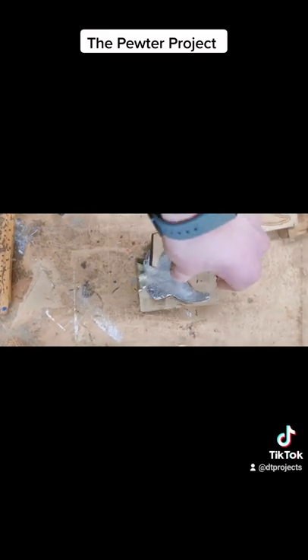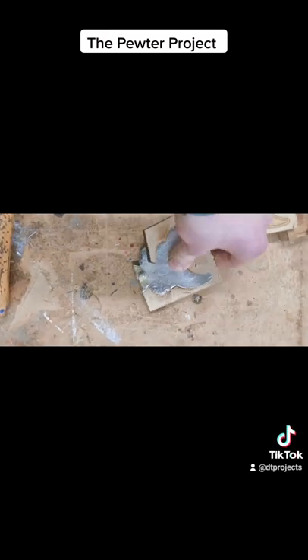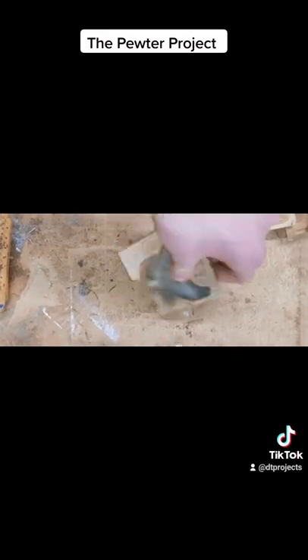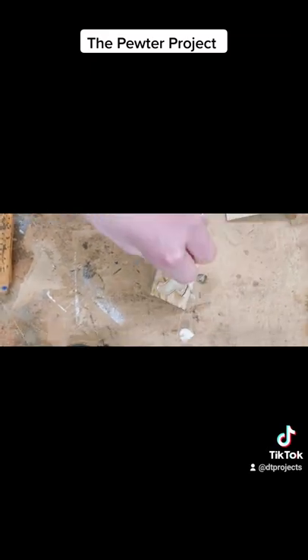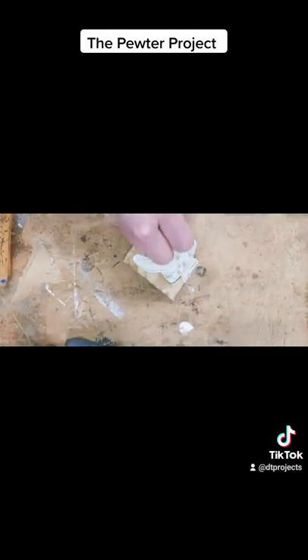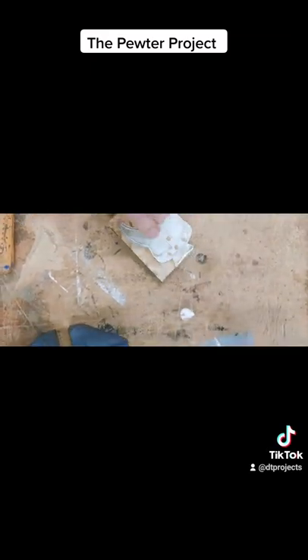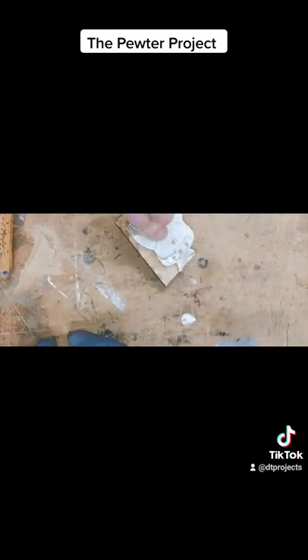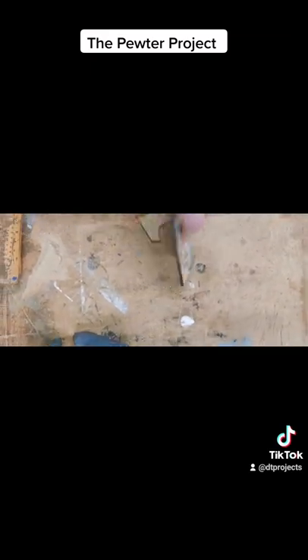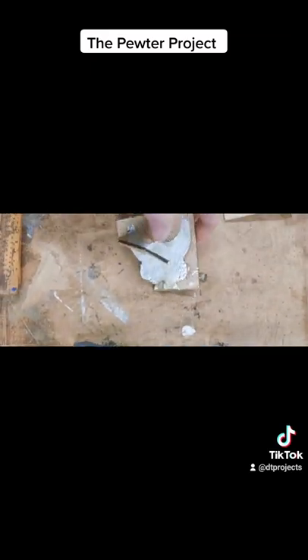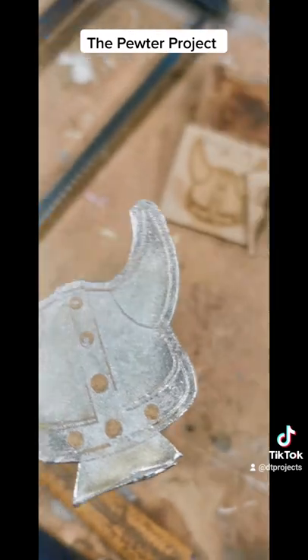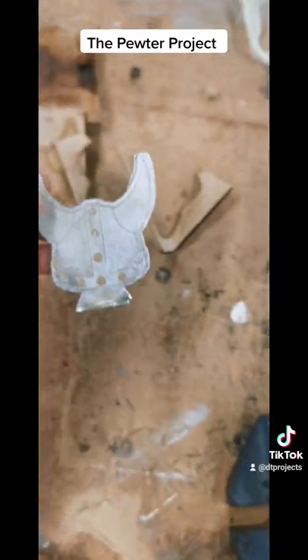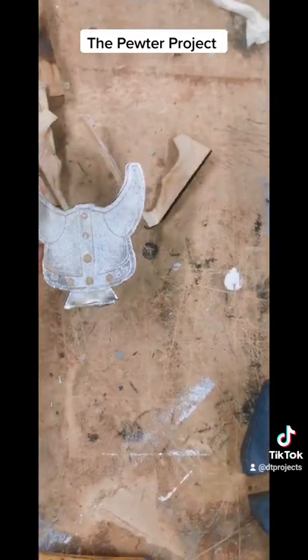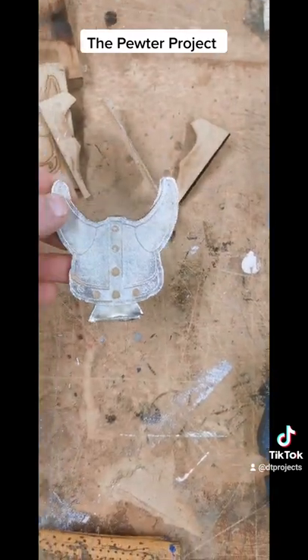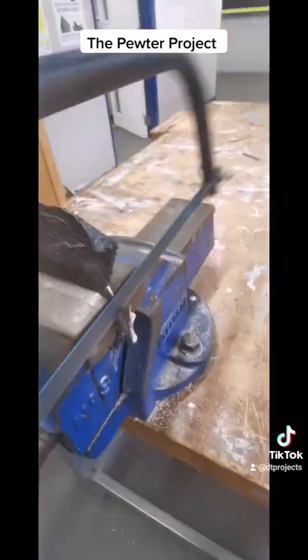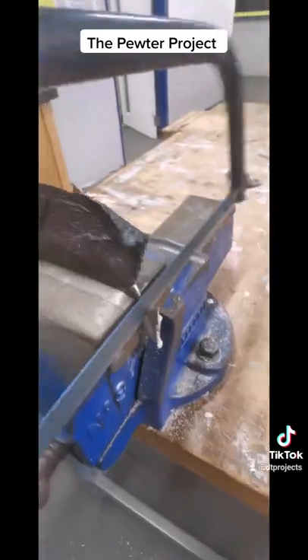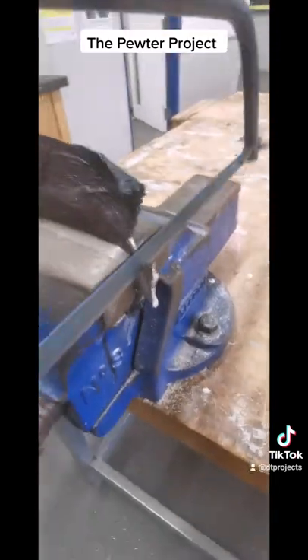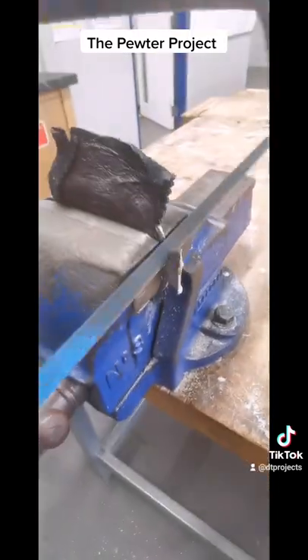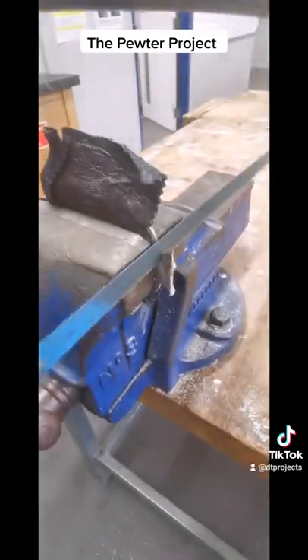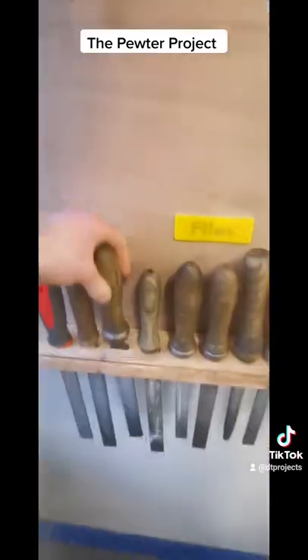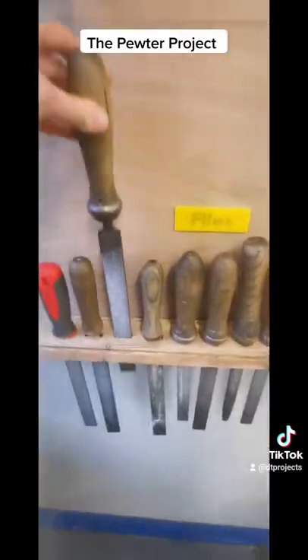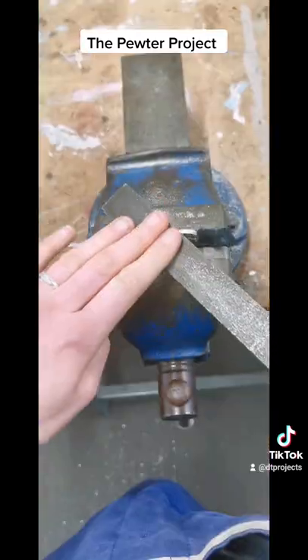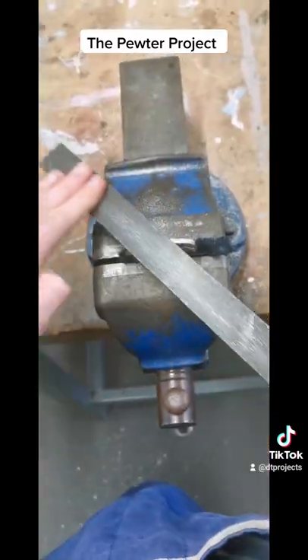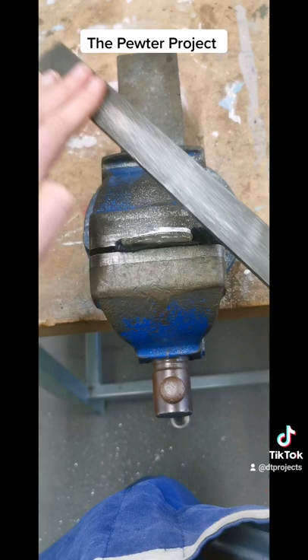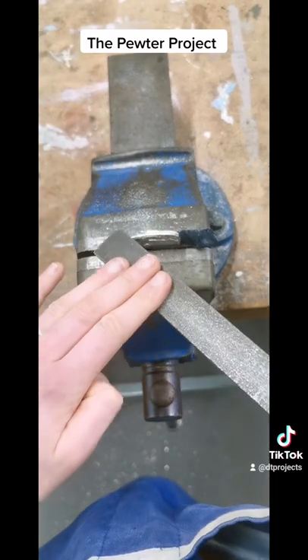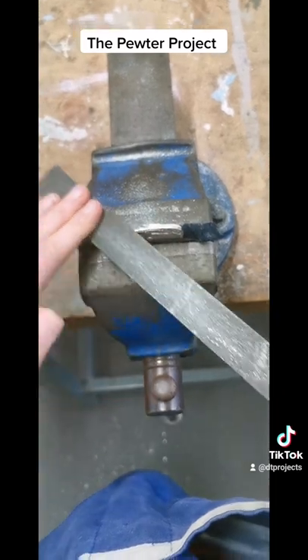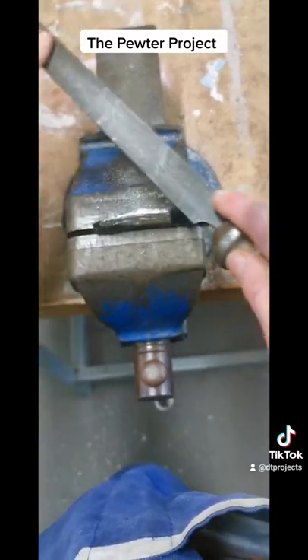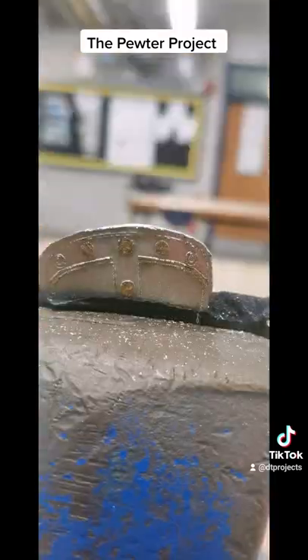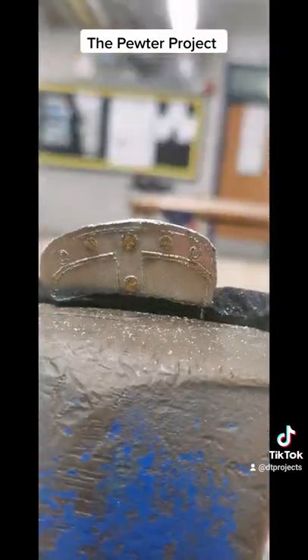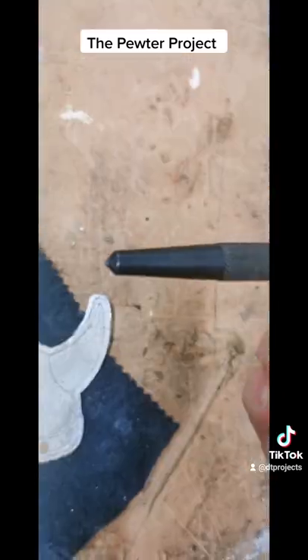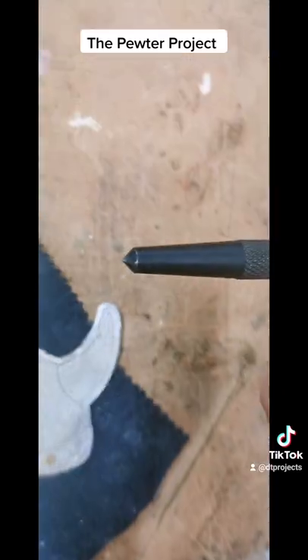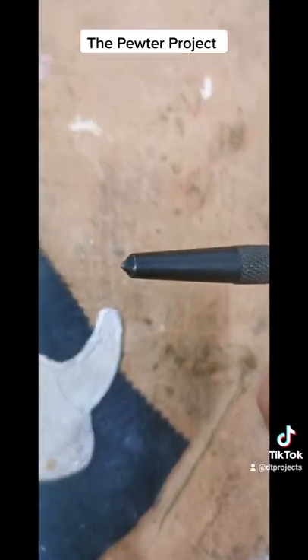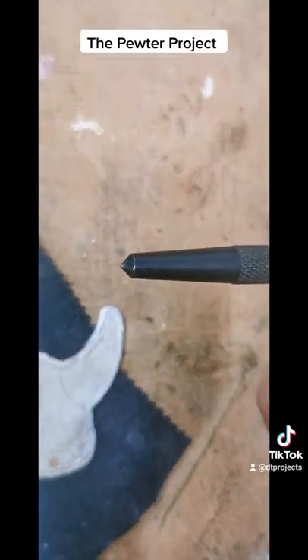We're then going to snap it out of the mould — it doesn't matter if we break it at this point, it's a one-time use mould. Then we're going to clean it up a little bit. We'll start with the hacksaw, cut off the edge, and then file it smooth so that we've got no sharp edges, because safety is important.